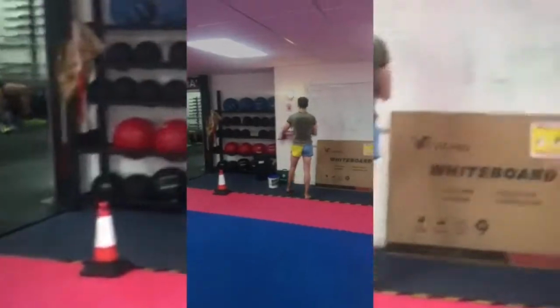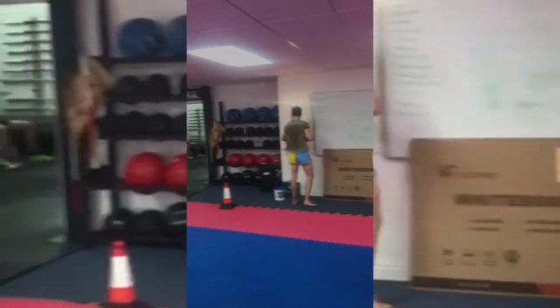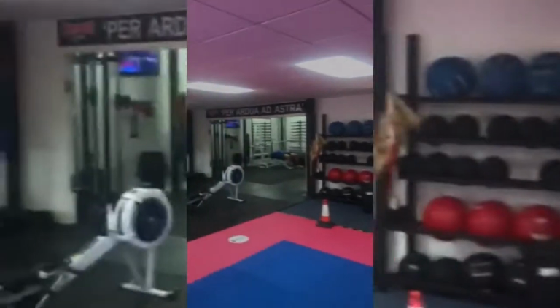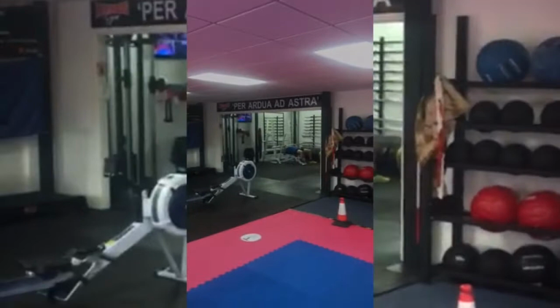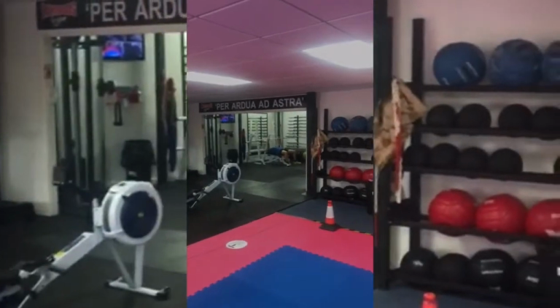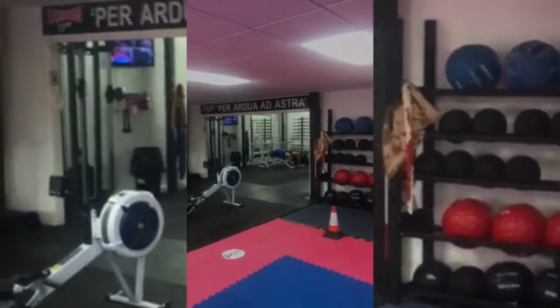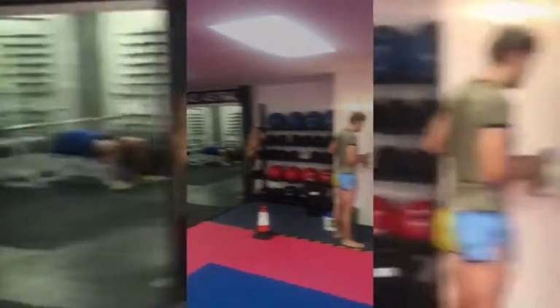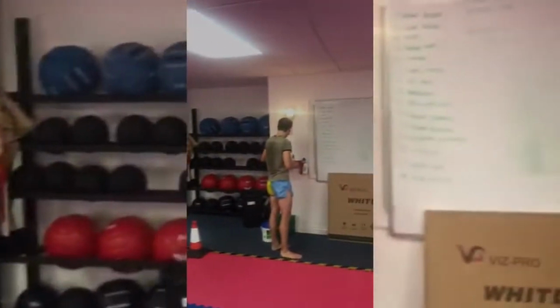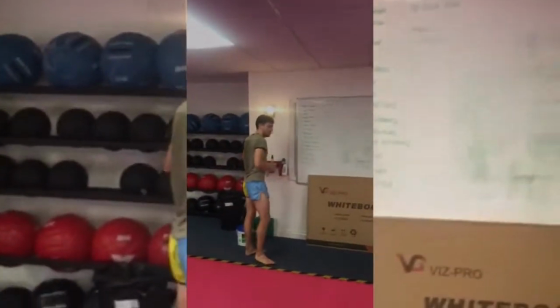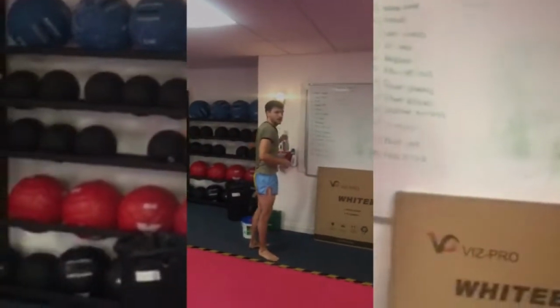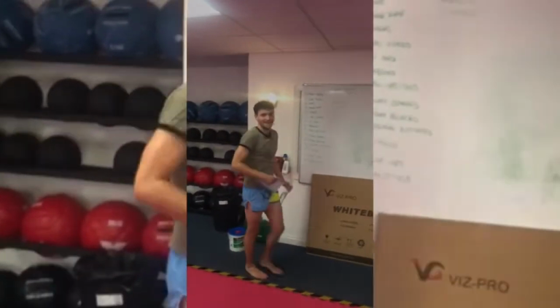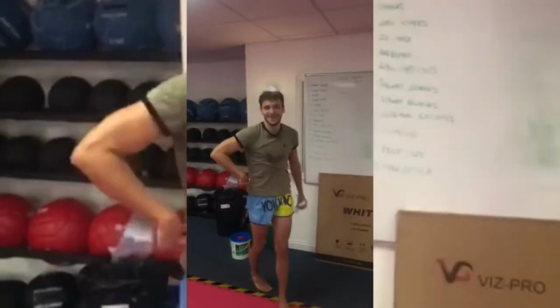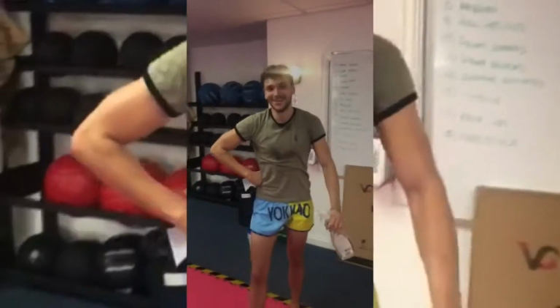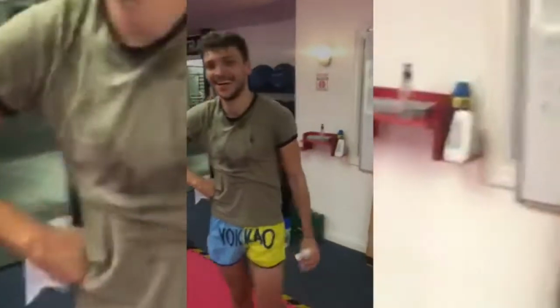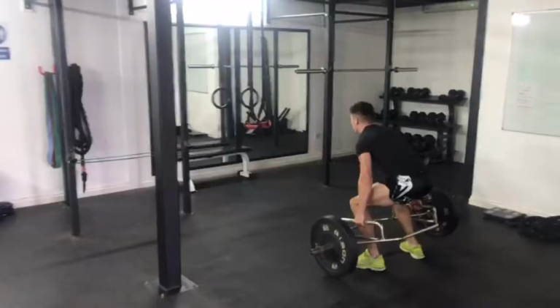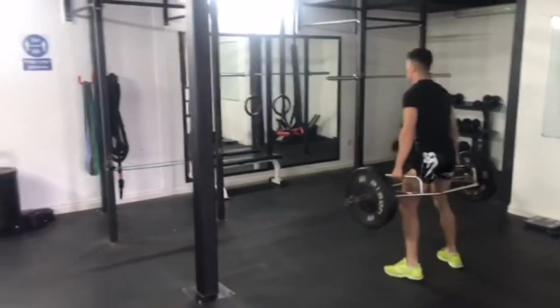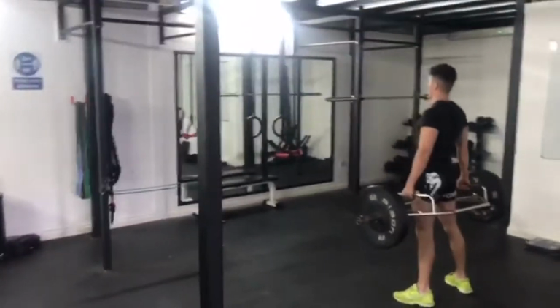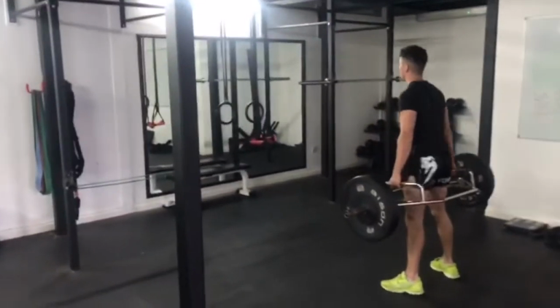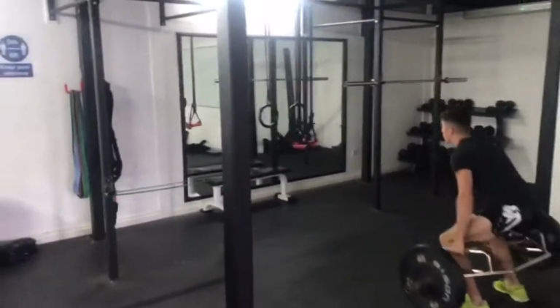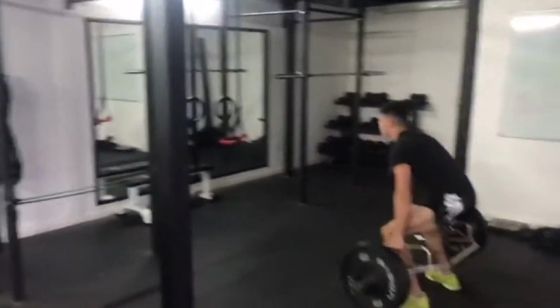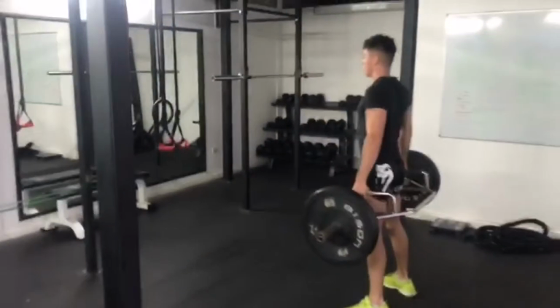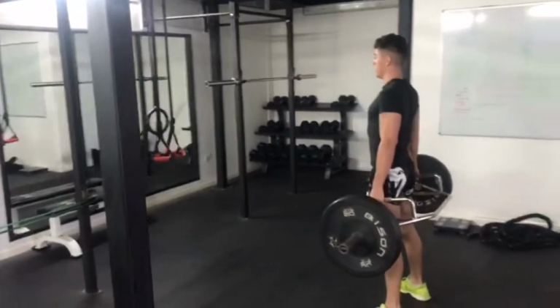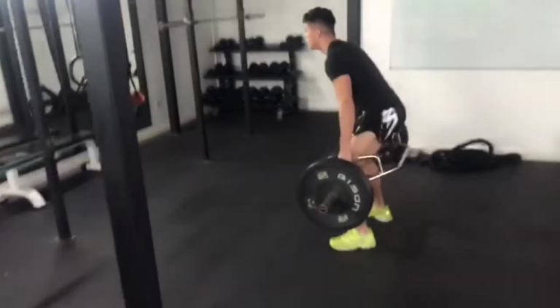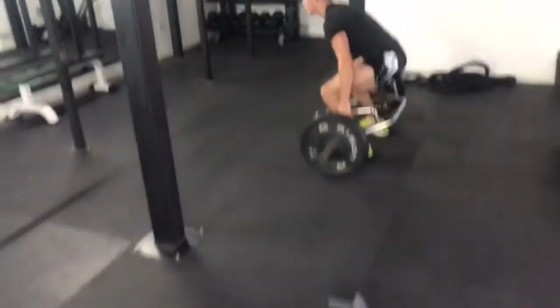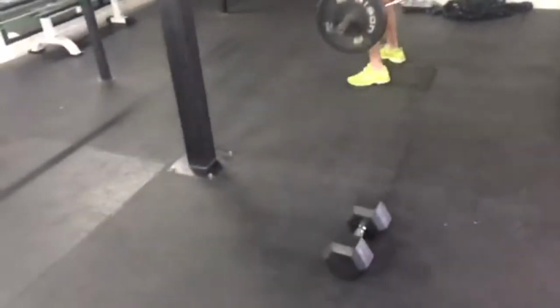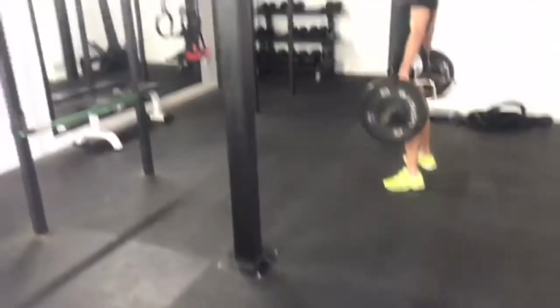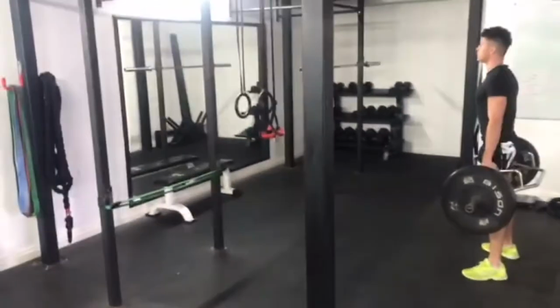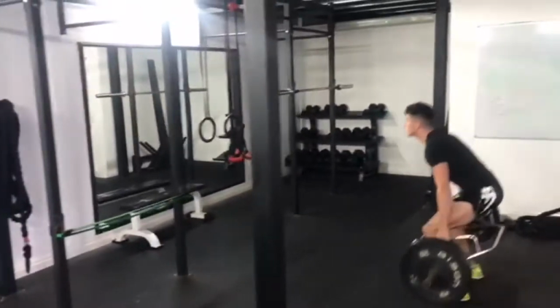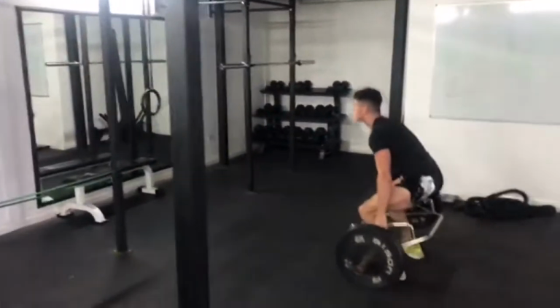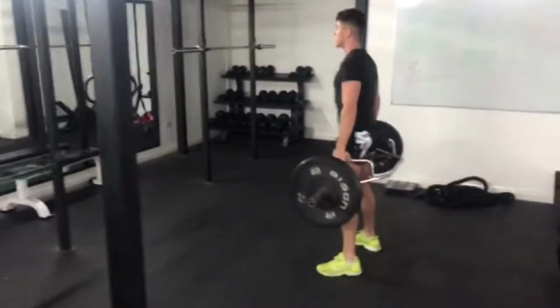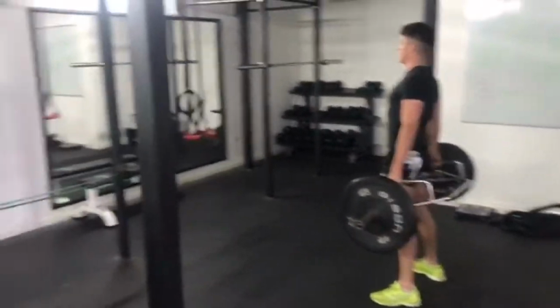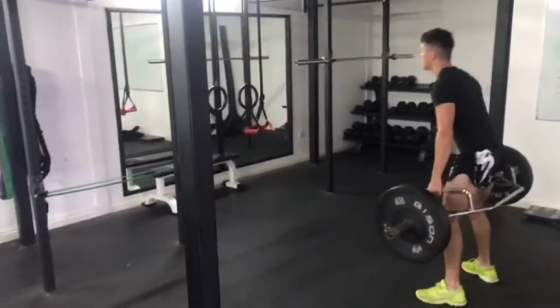Second PT done. Got Dave through there training. So it's ten o'clock — about to jump in with Eddie, get a session in. A little MMA strength and conditioning circuits and throw some weights about.